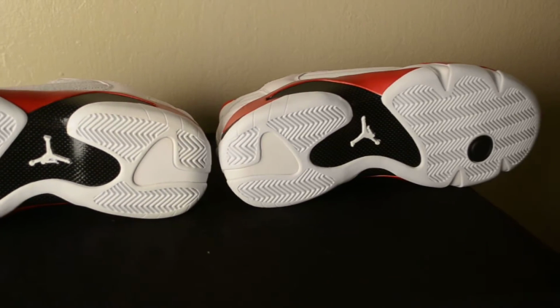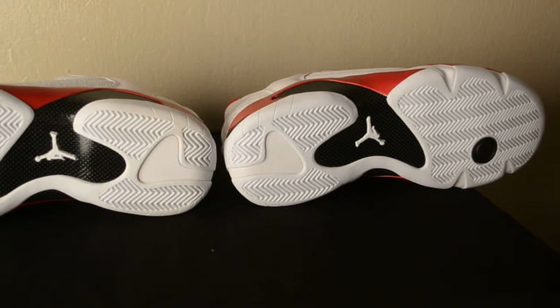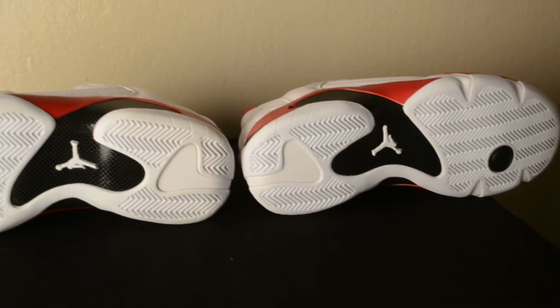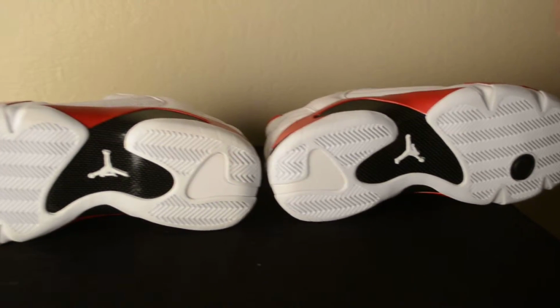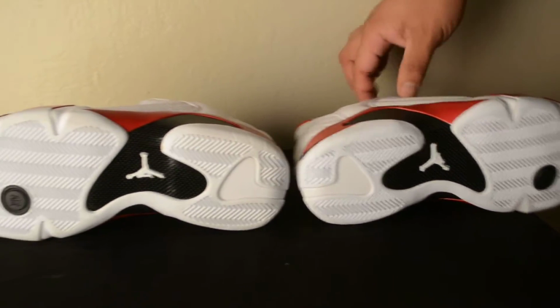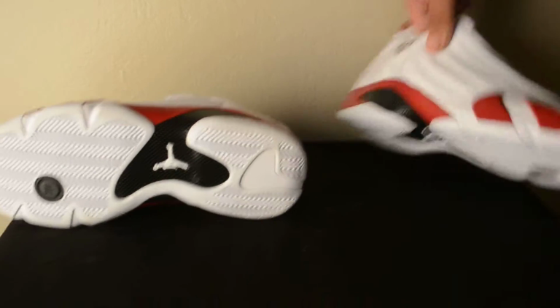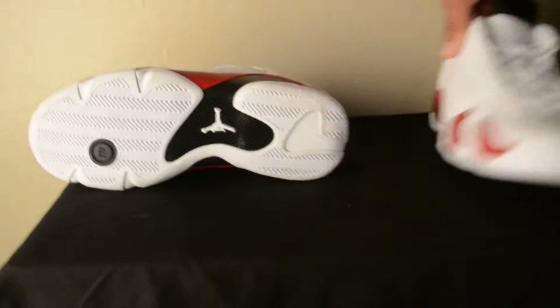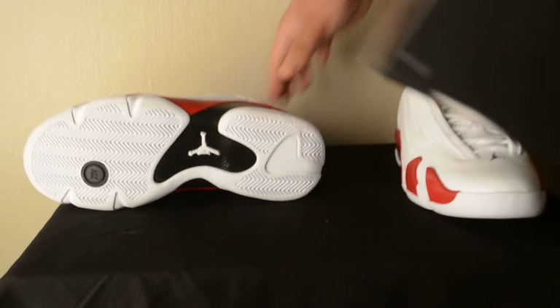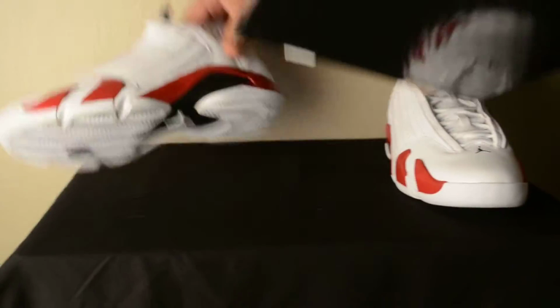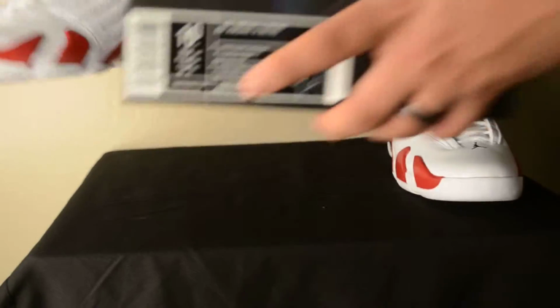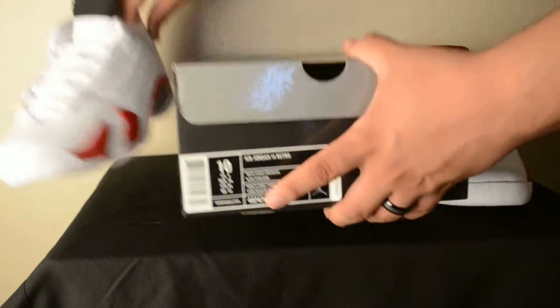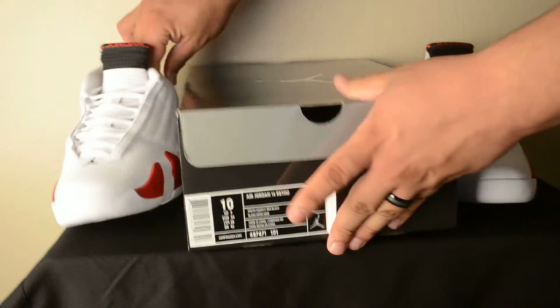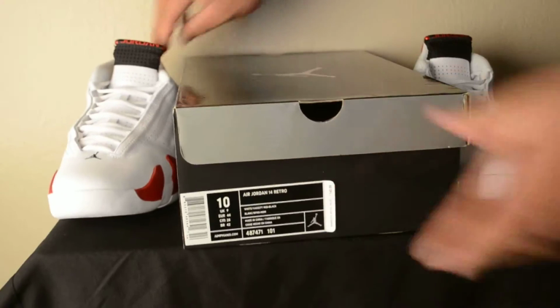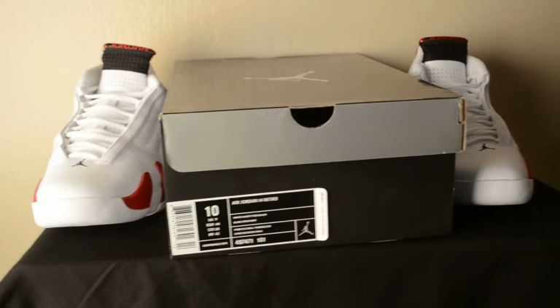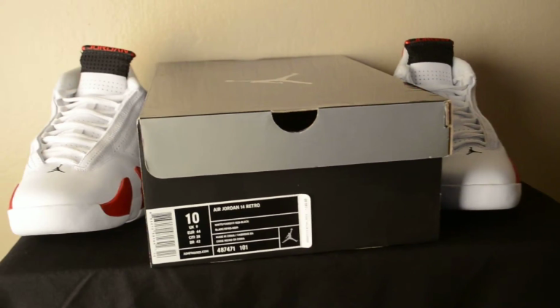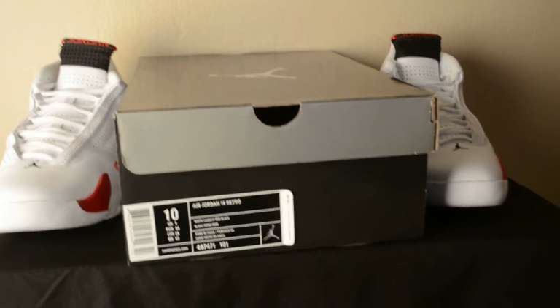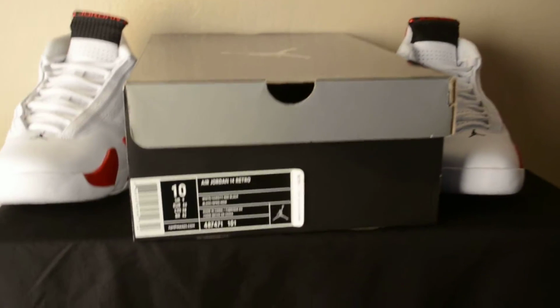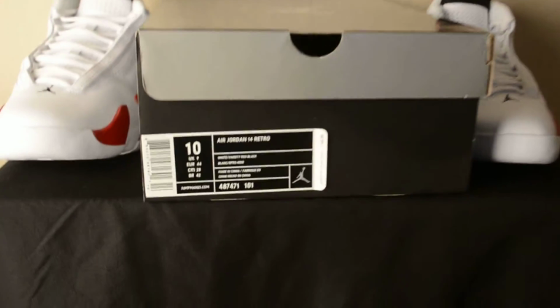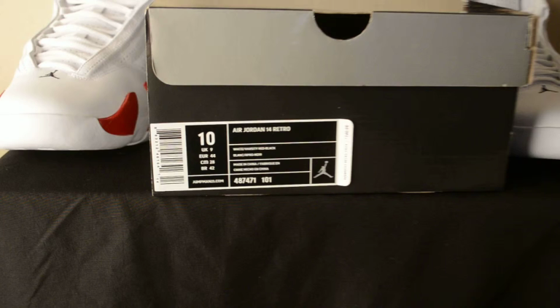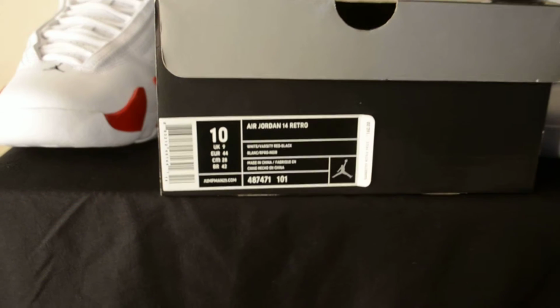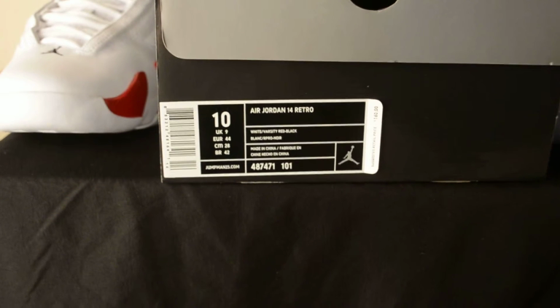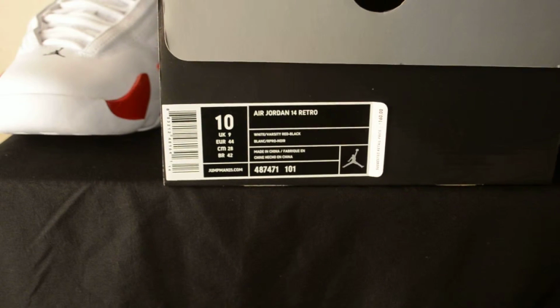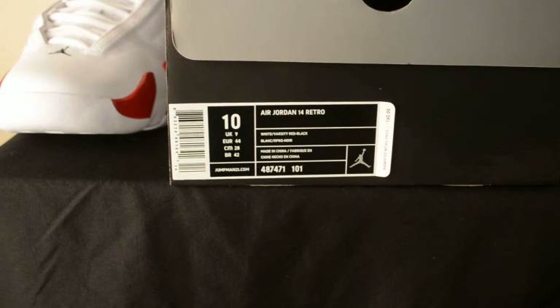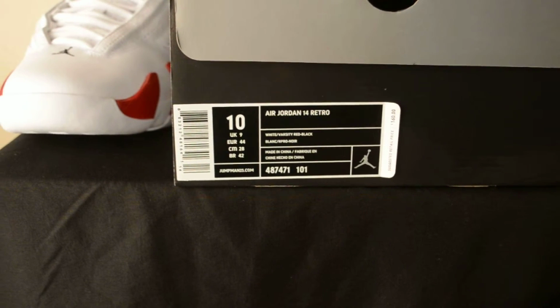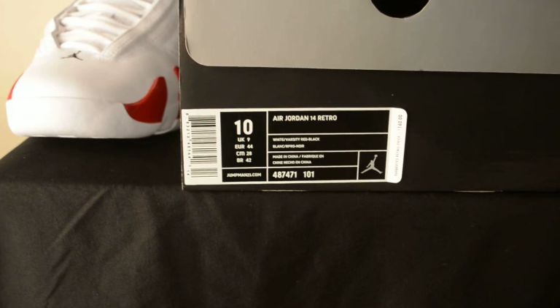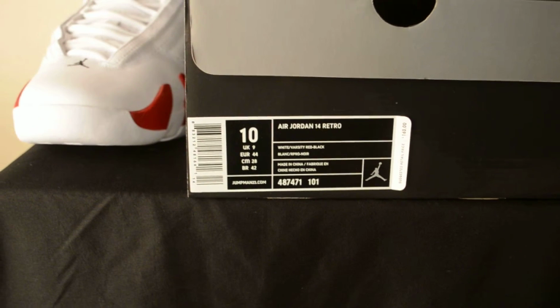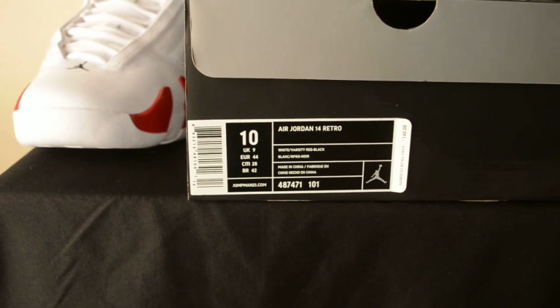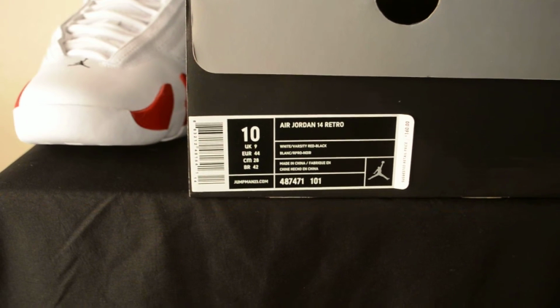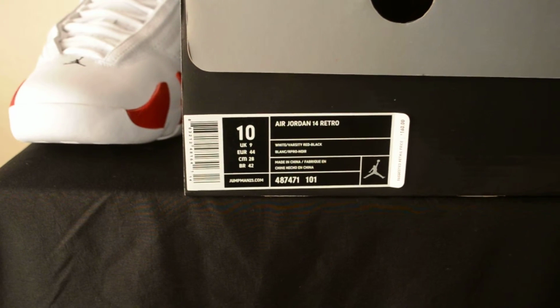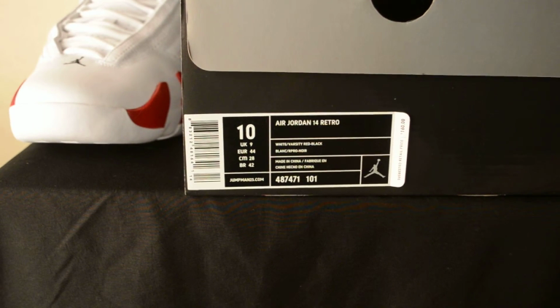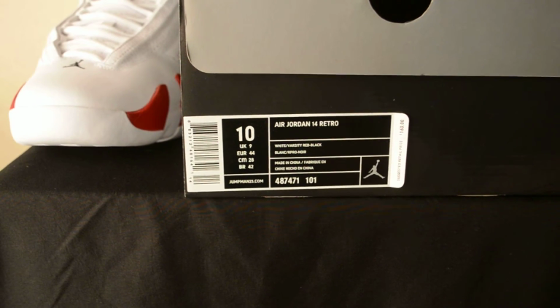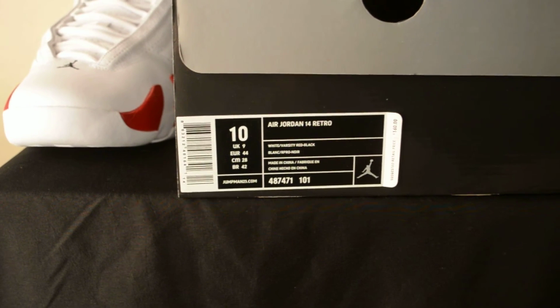Once again, it's the Air Jordan 14 Candy Cane, available dead stock for purchase in a size 10. Just go to followthekicks.com to purchase your pair today.